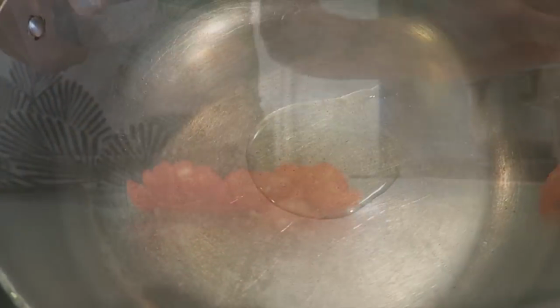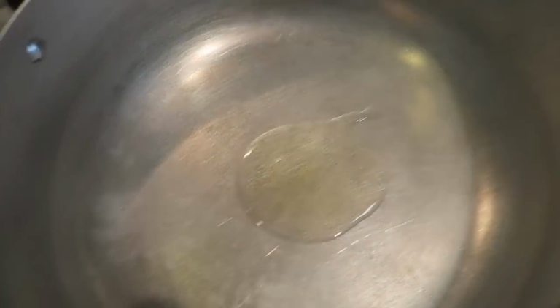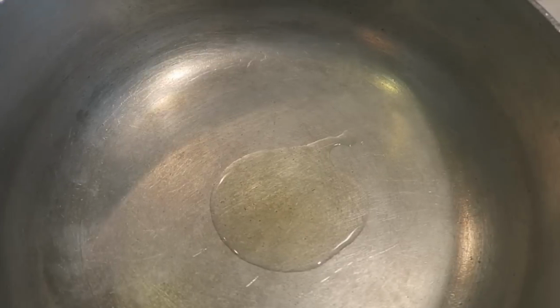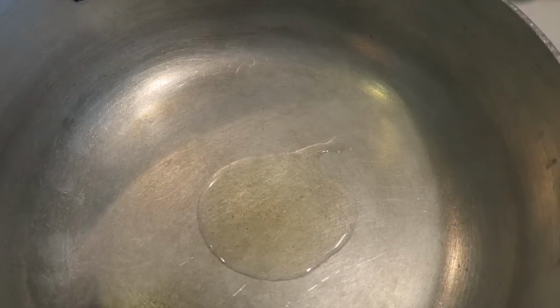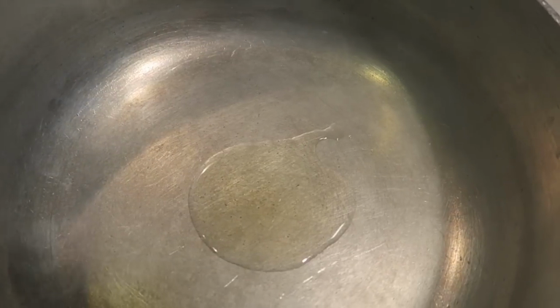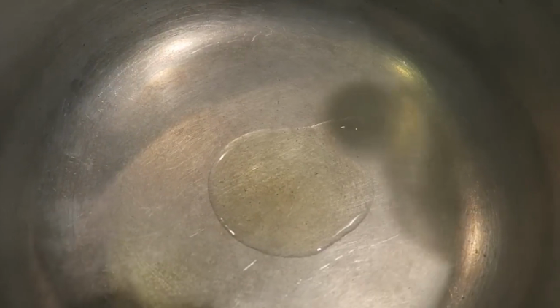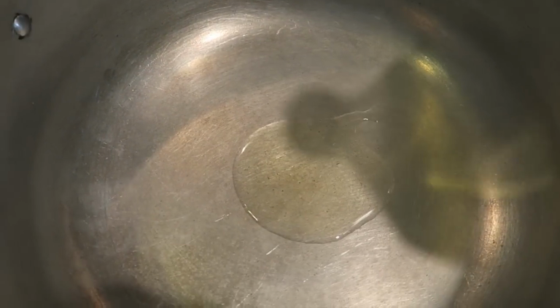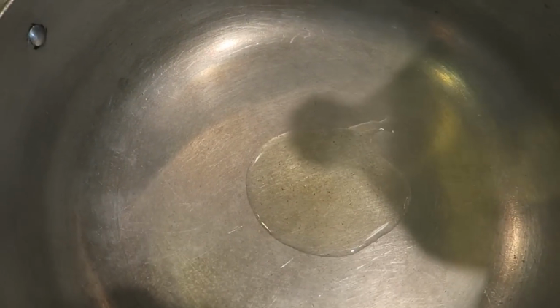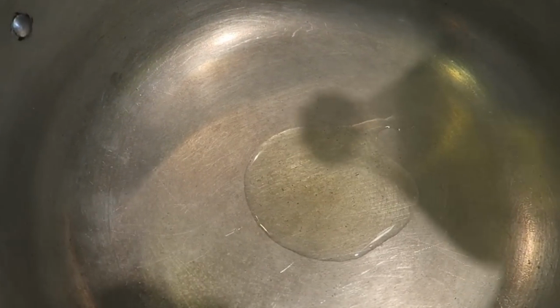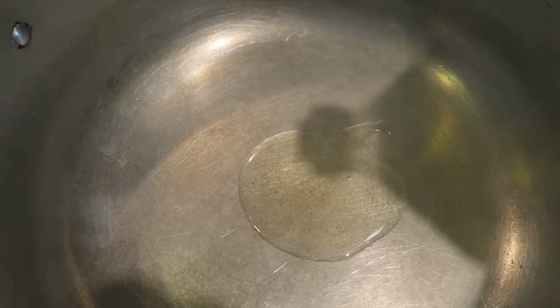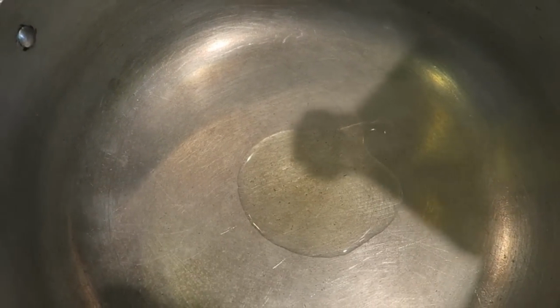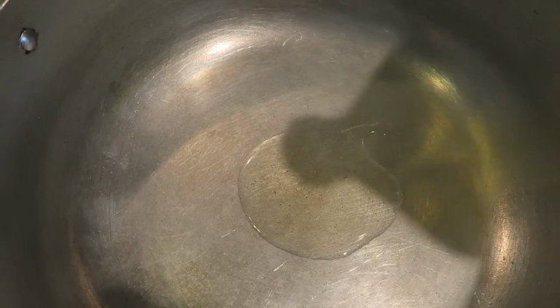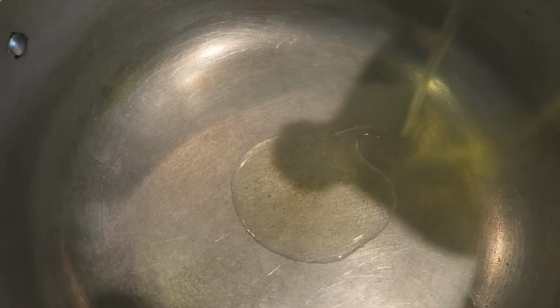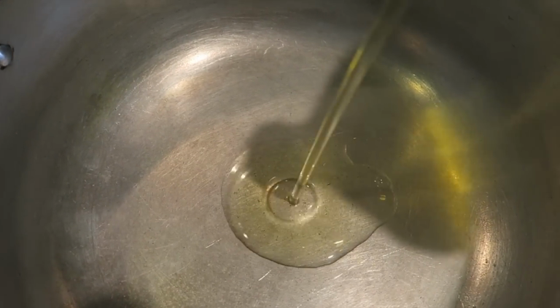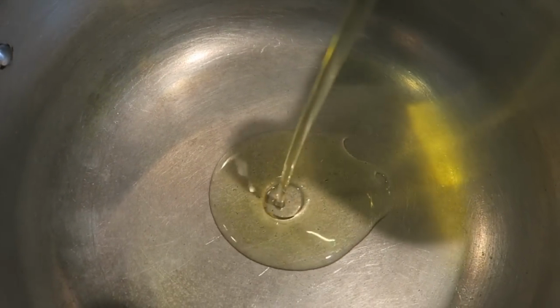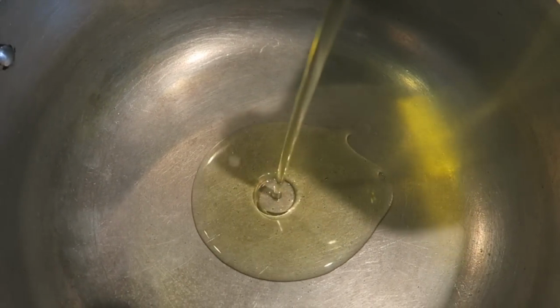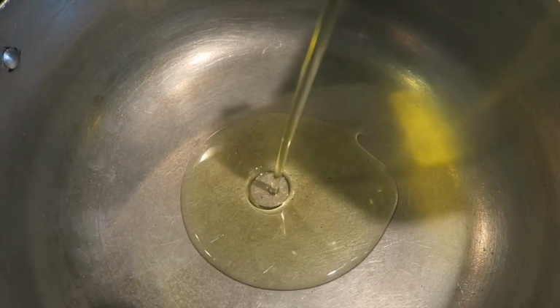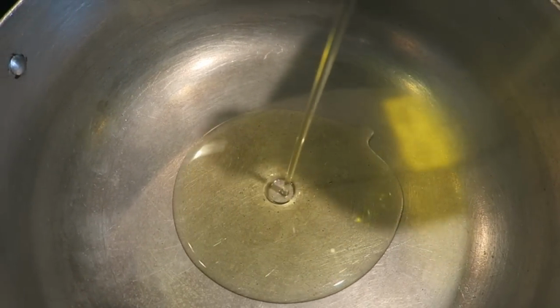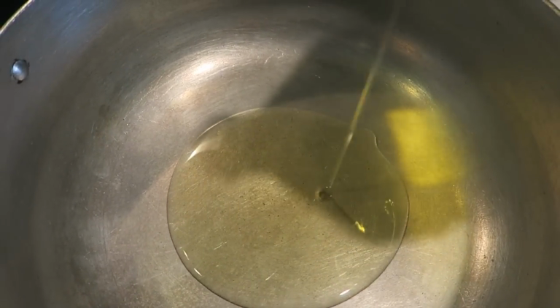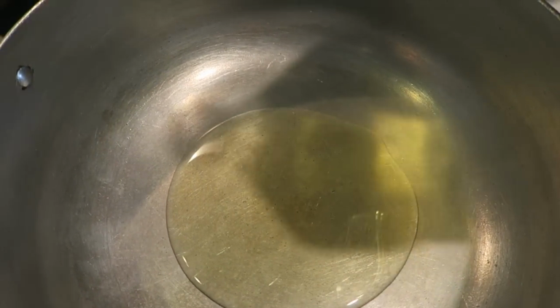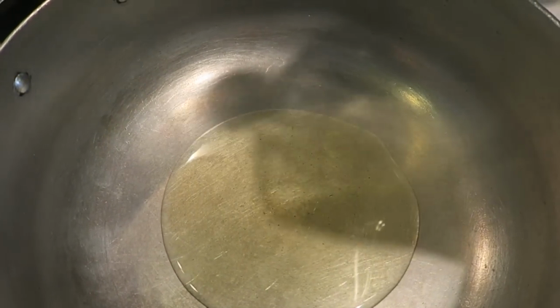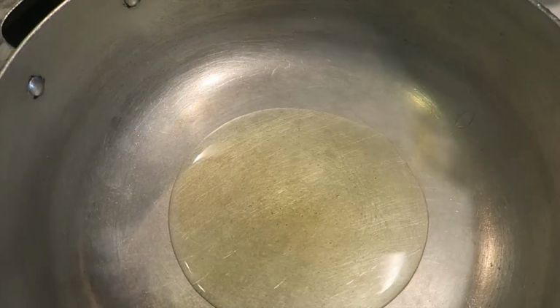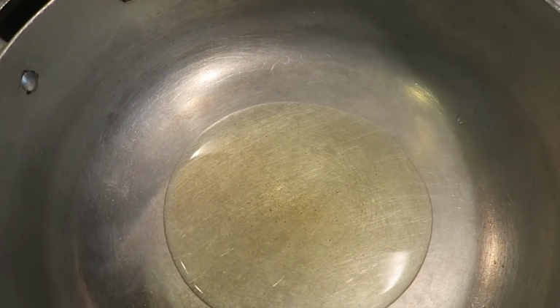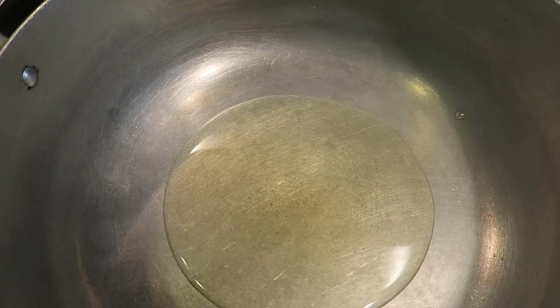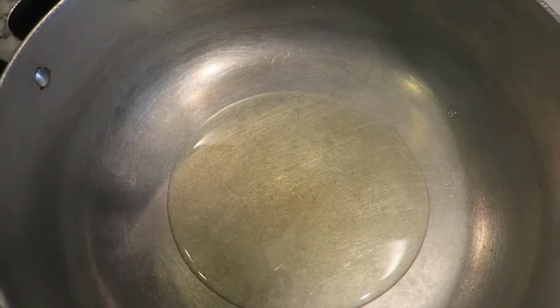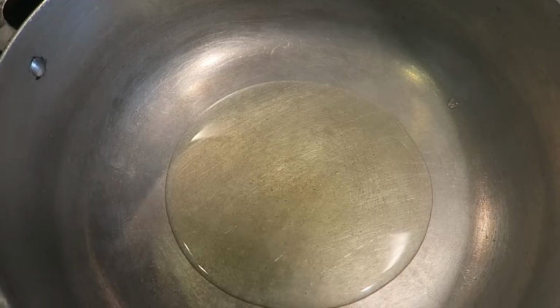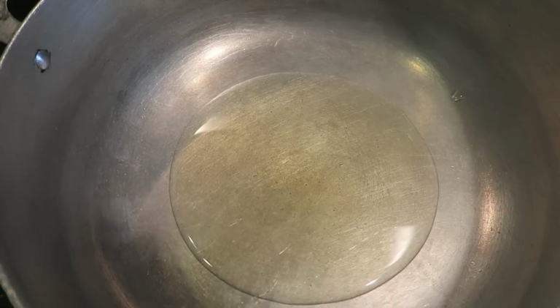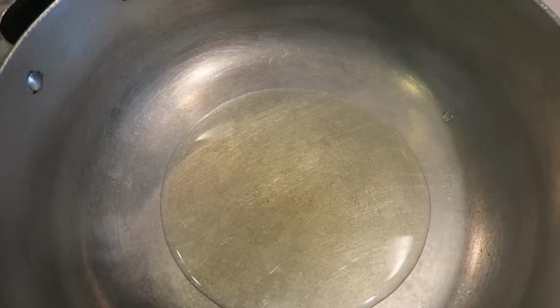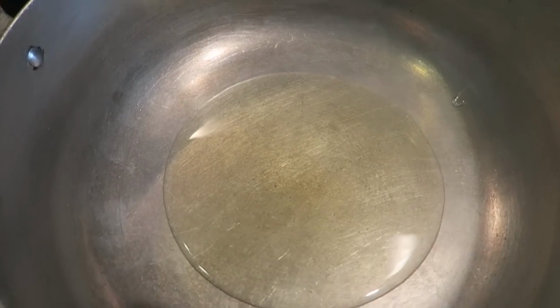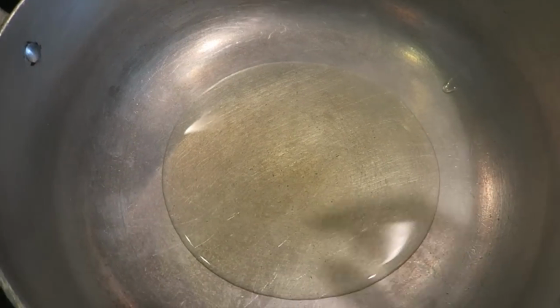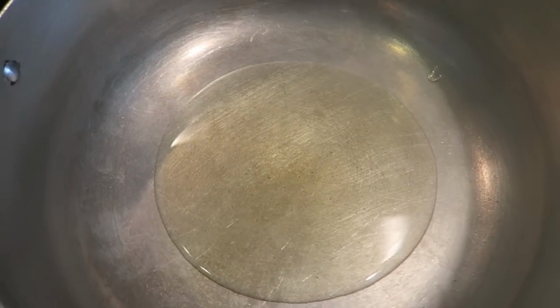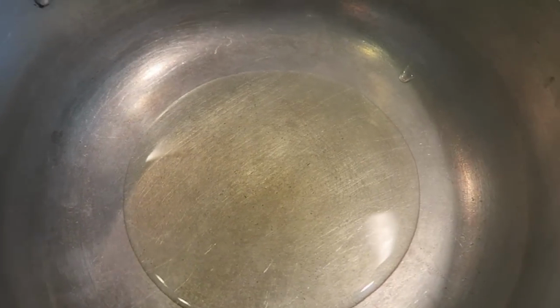So here I have my pot — I almost started adding without recording. I'm gonna add a little bit of olive oil. You can use butter or vegetable oil, your choice.